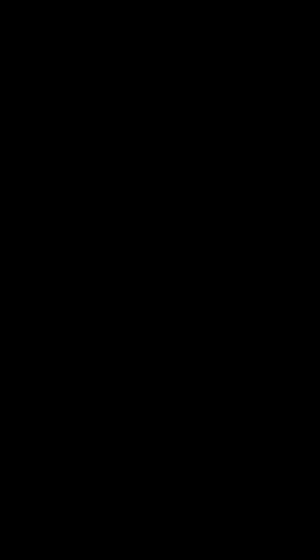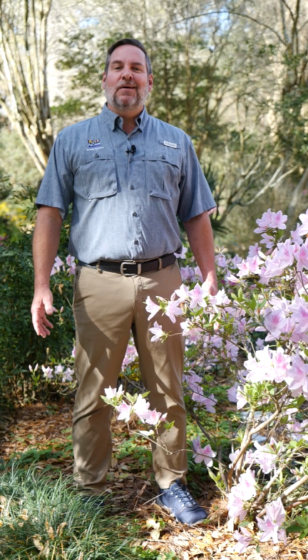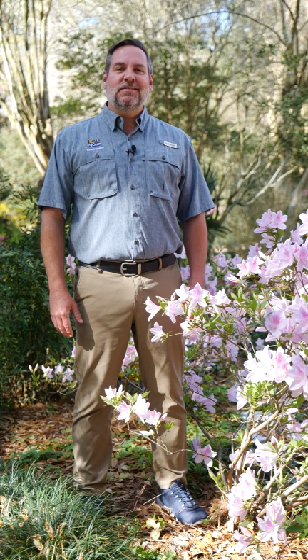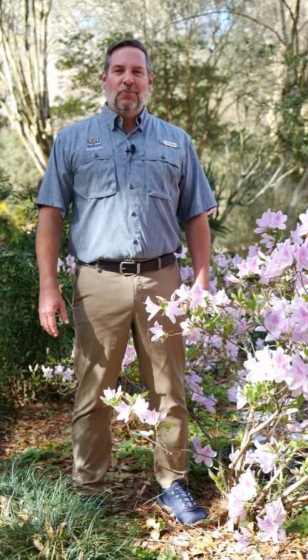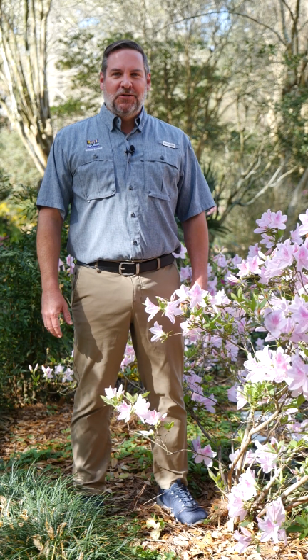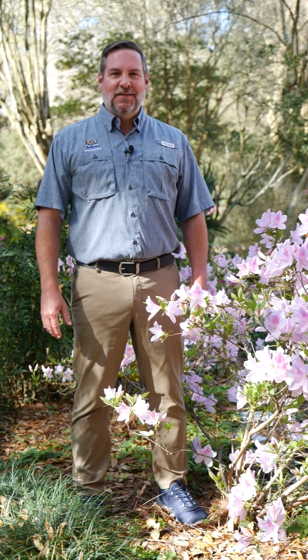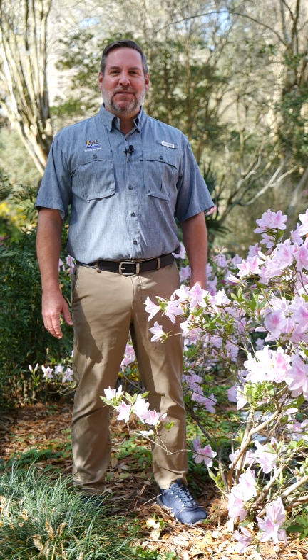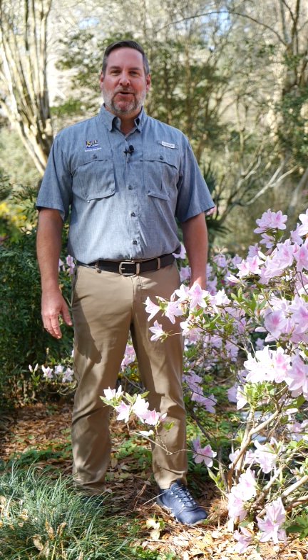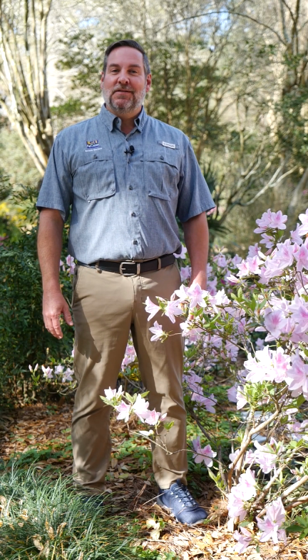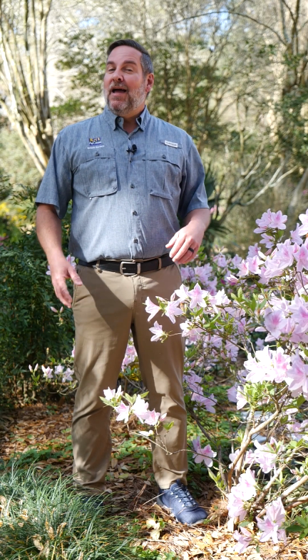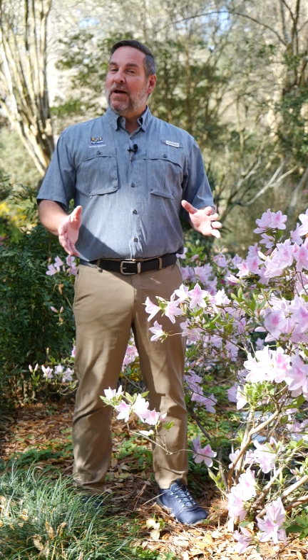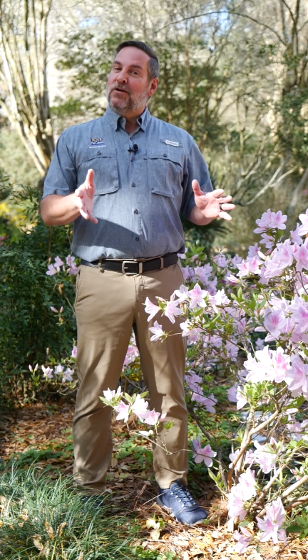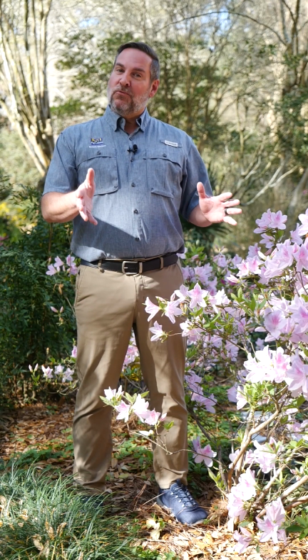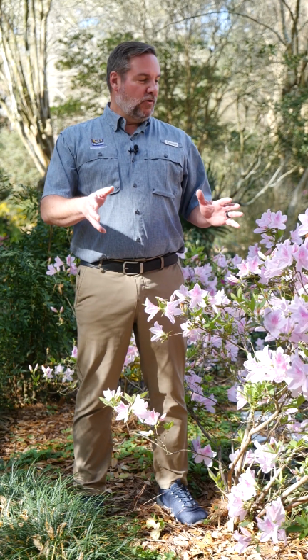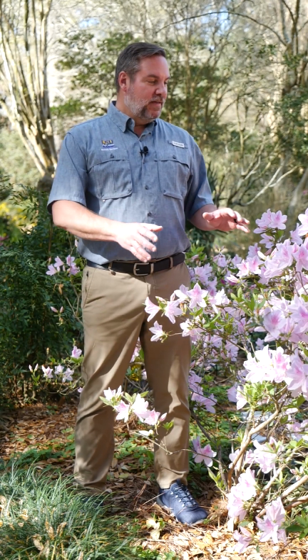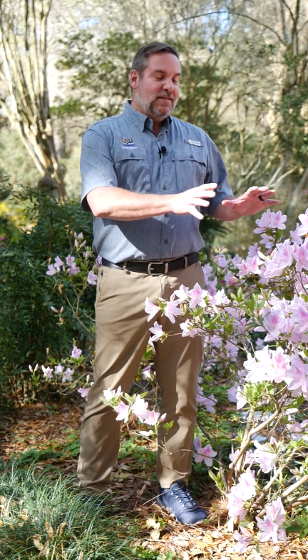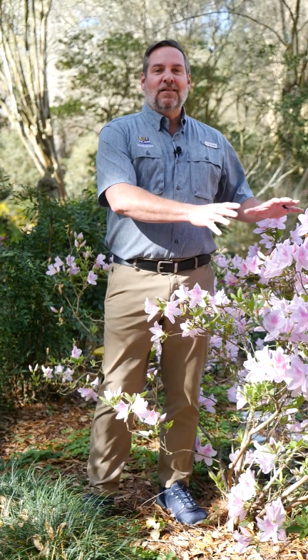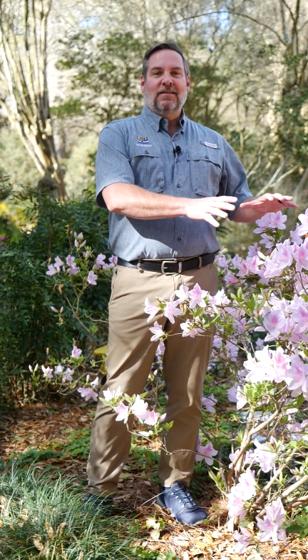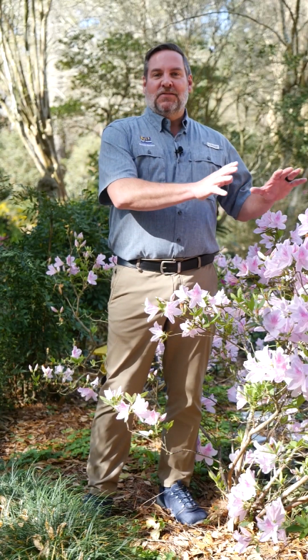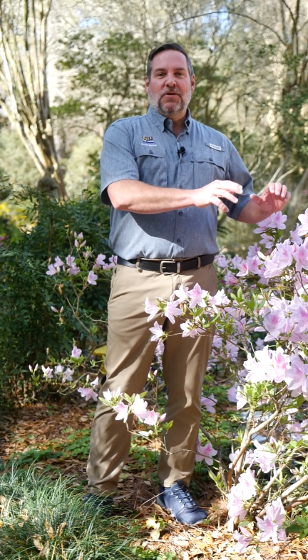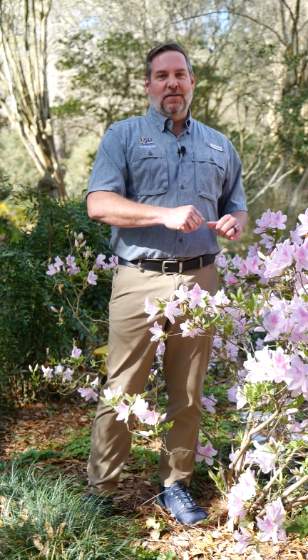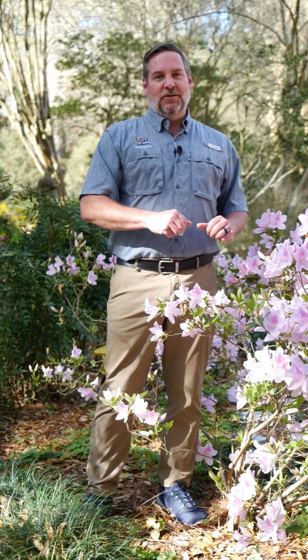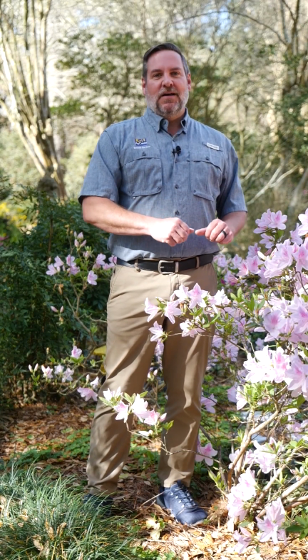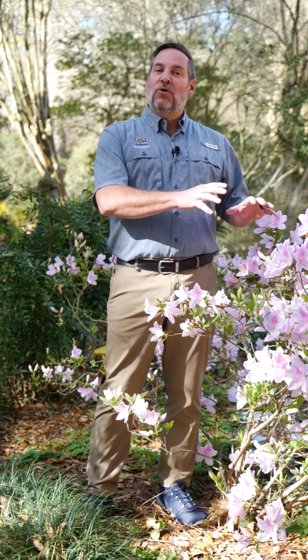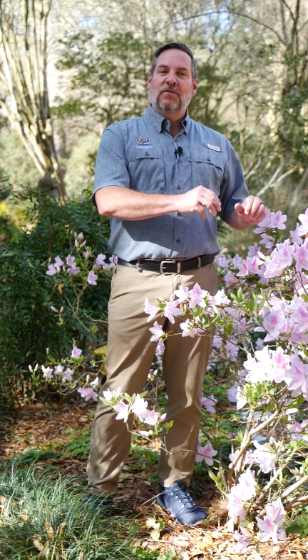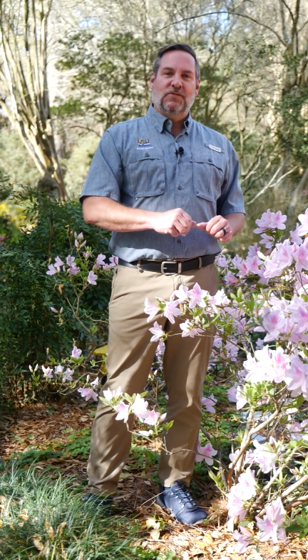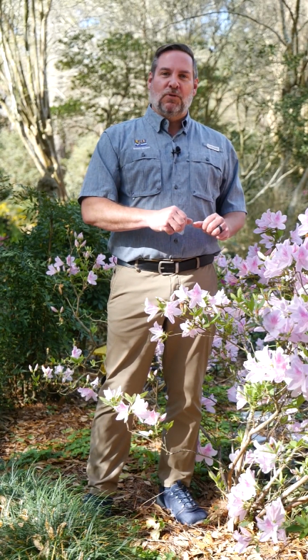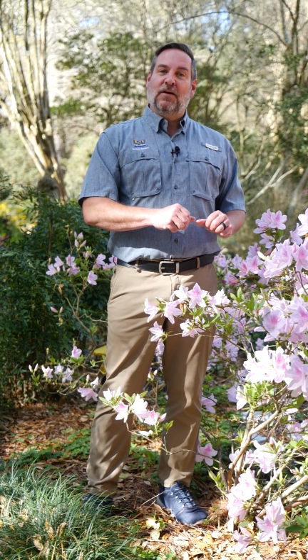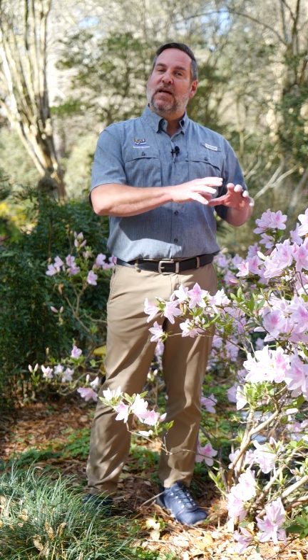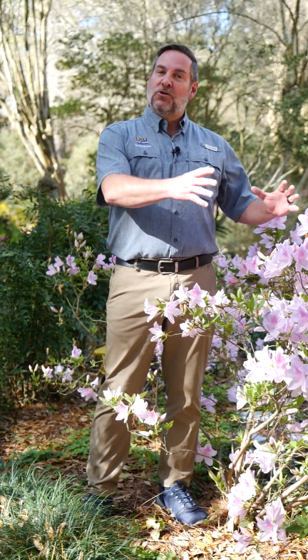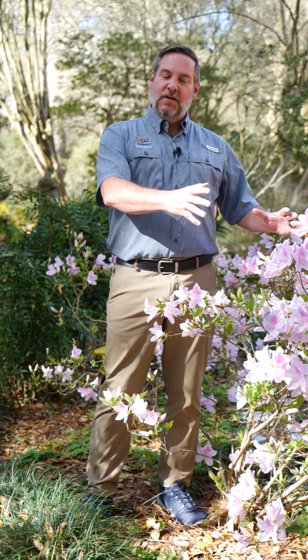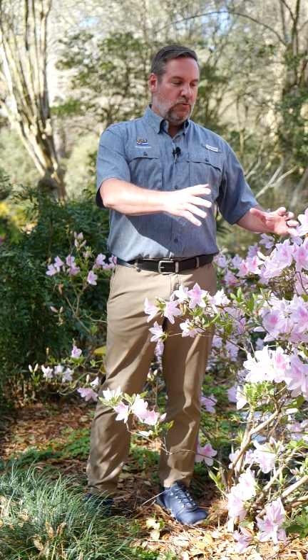I'm Jason Stagg with the LSU AgCenter Botanic Gardens and we're back here in Windrush Gardens to highlight the Southern Indica Azaleas, a 2025 Super Plant that we've named for our shrub category.